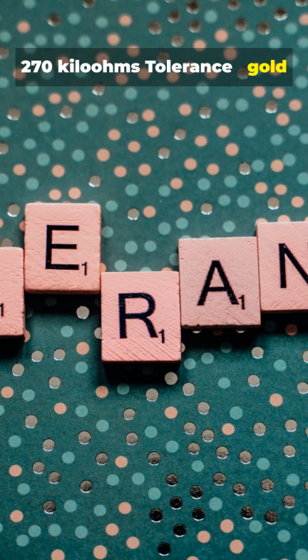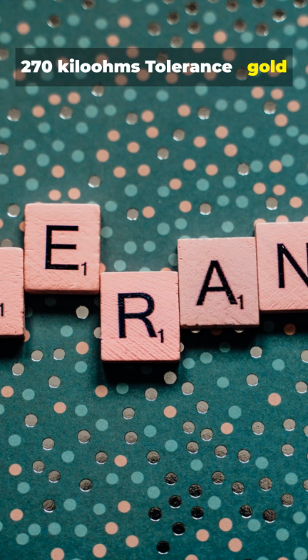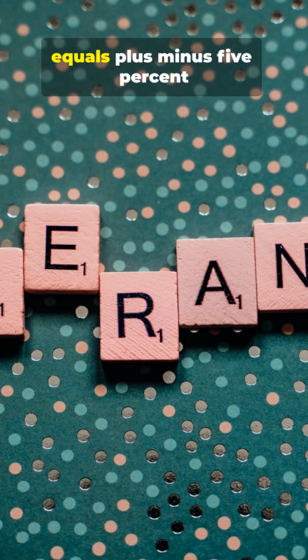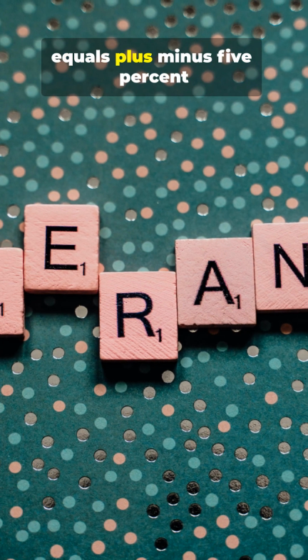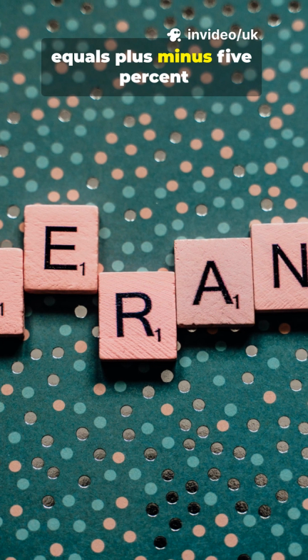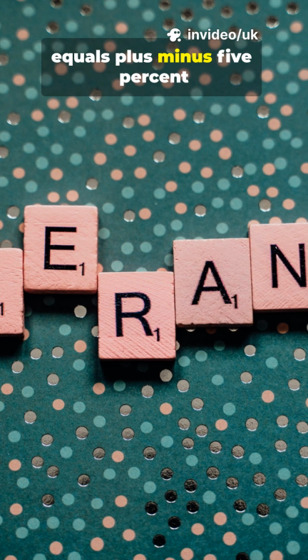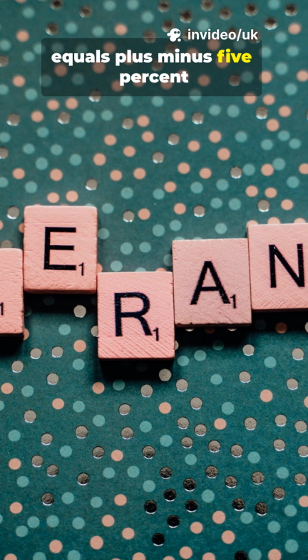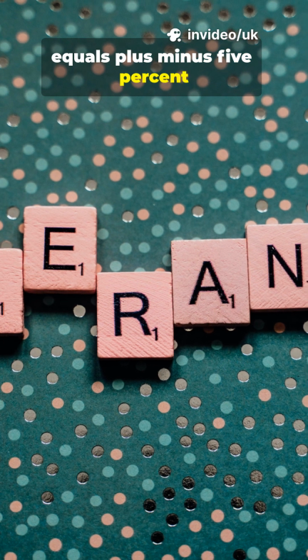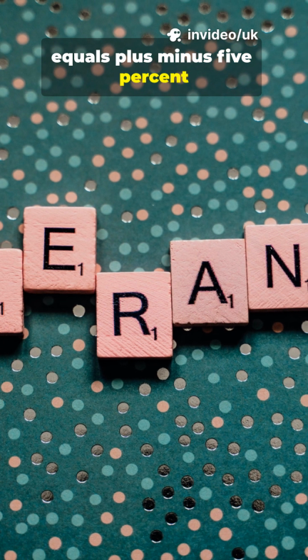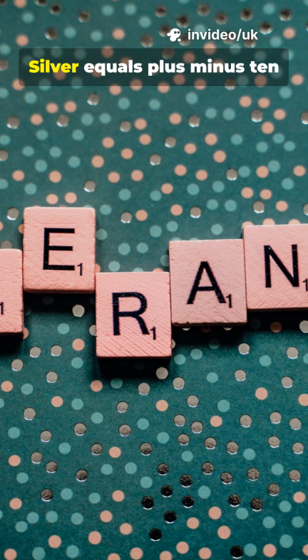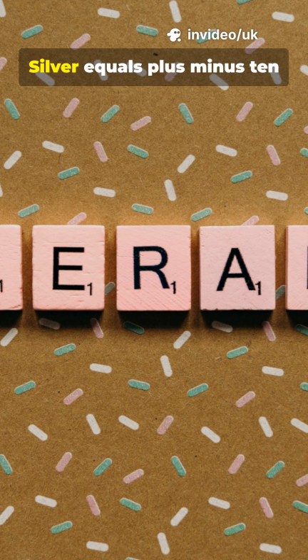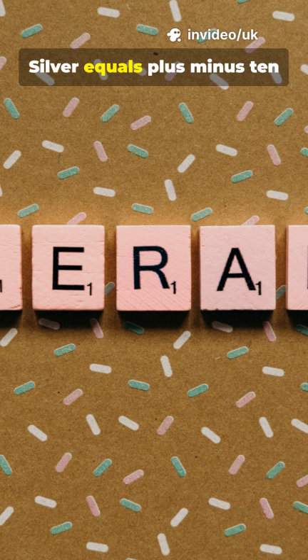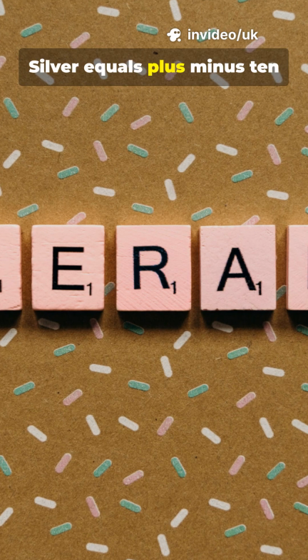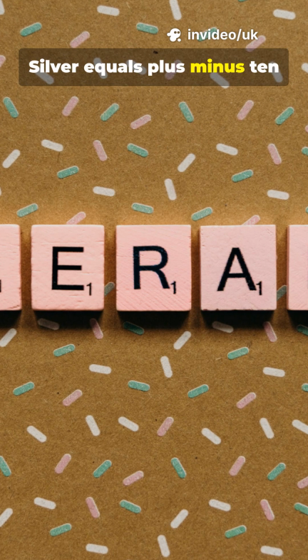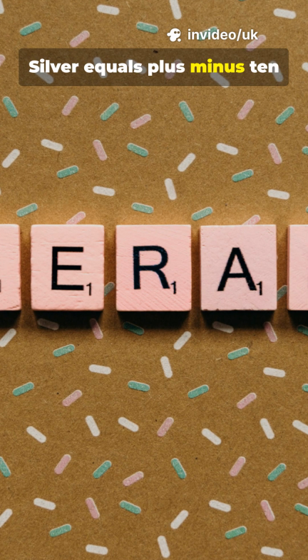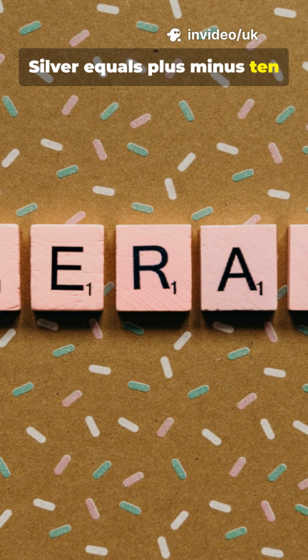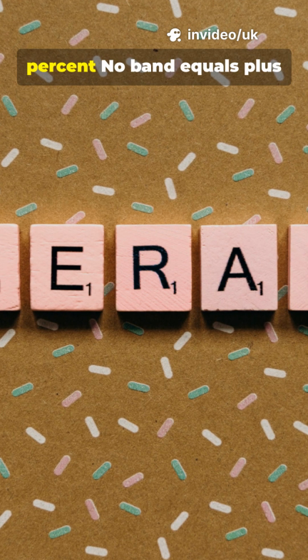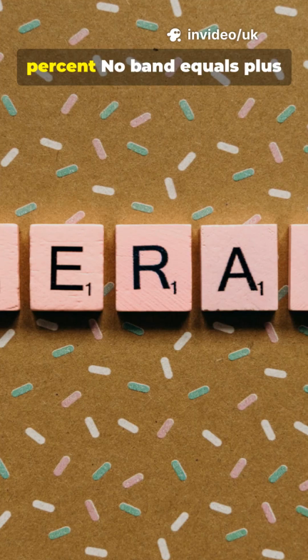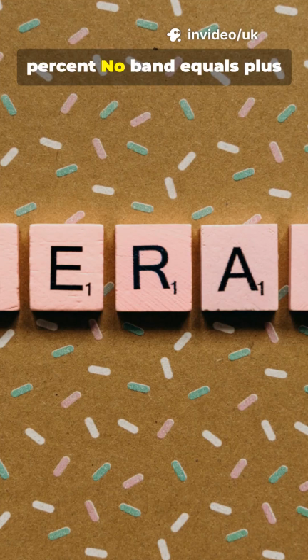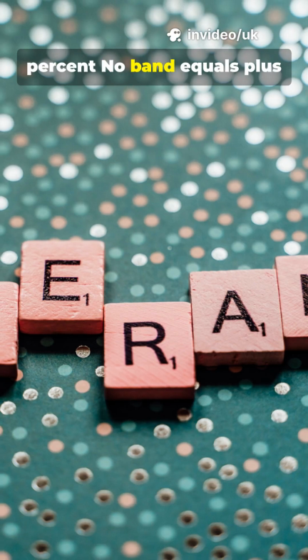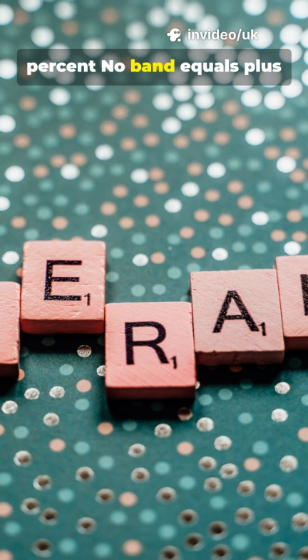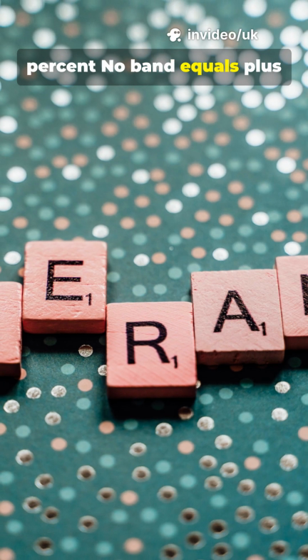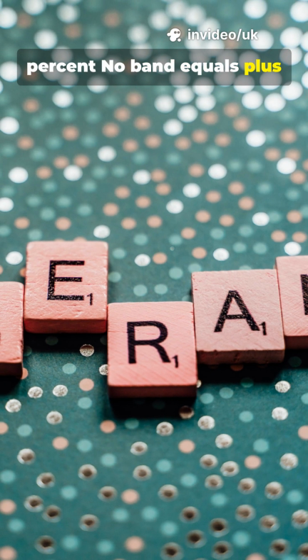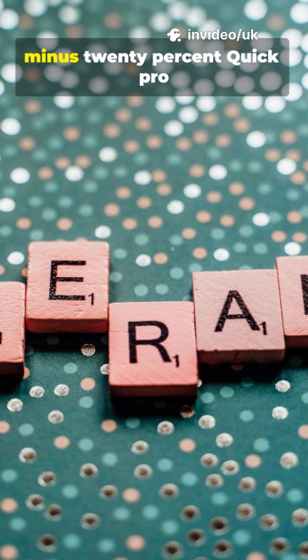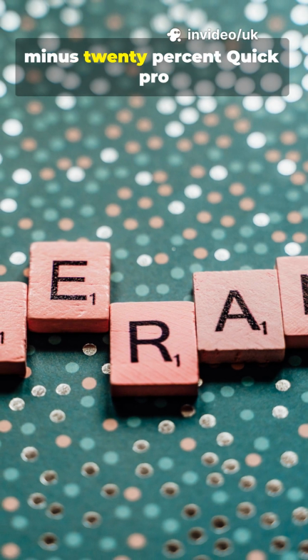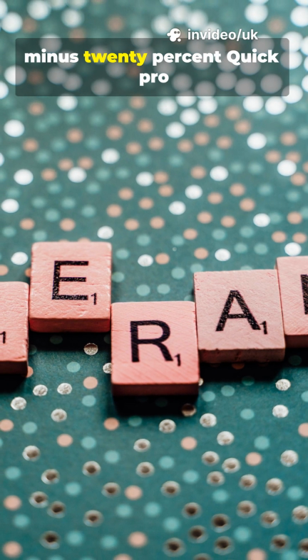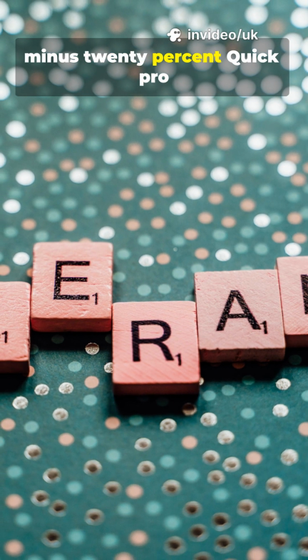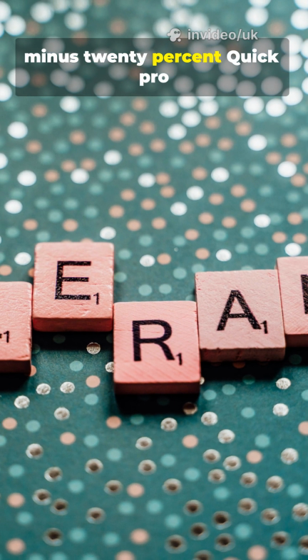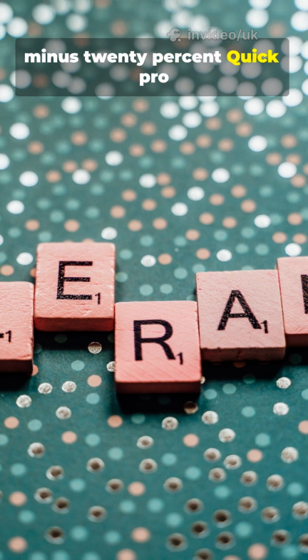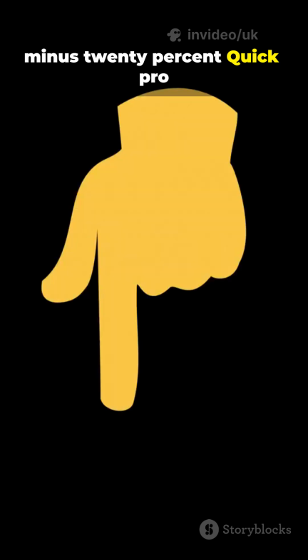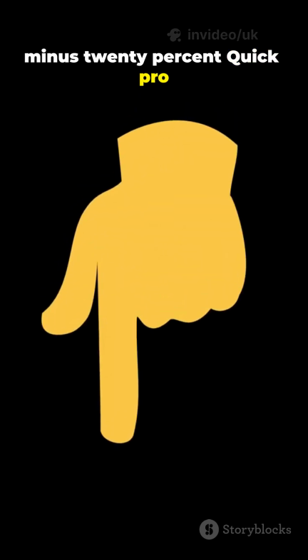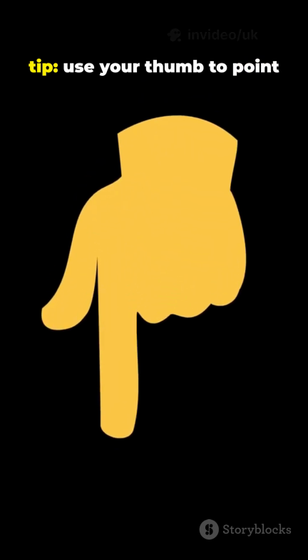Tolerance: gold equals ±5%, silver equals ±10%, no band equals ±20%. Quick pro tip.